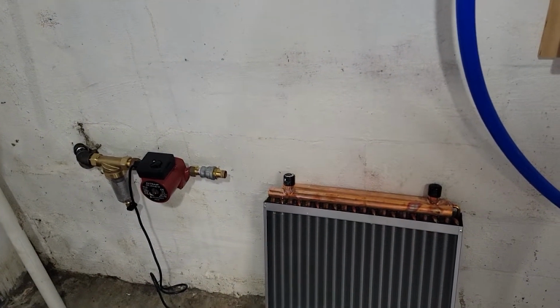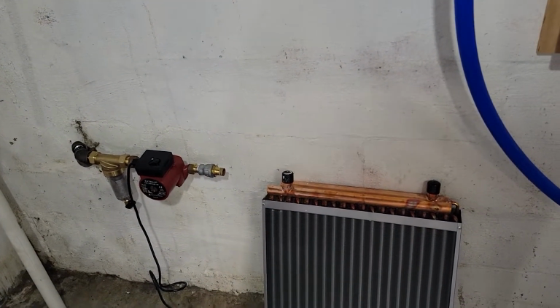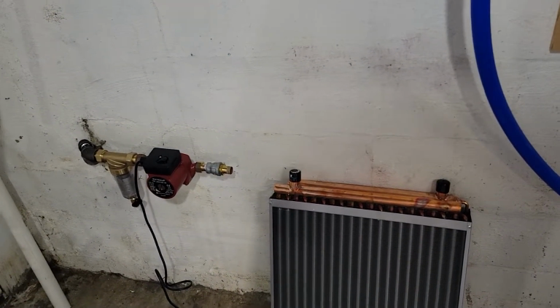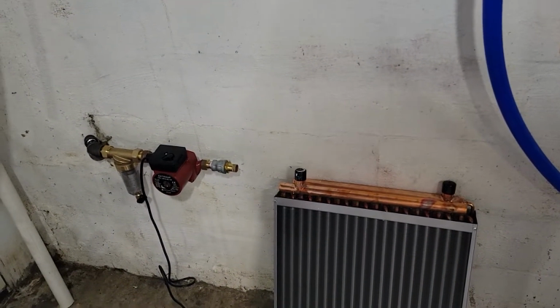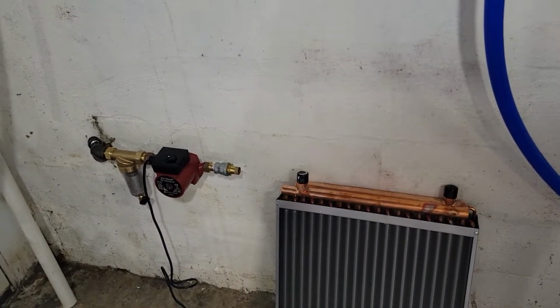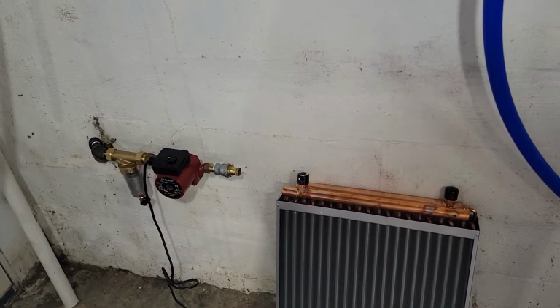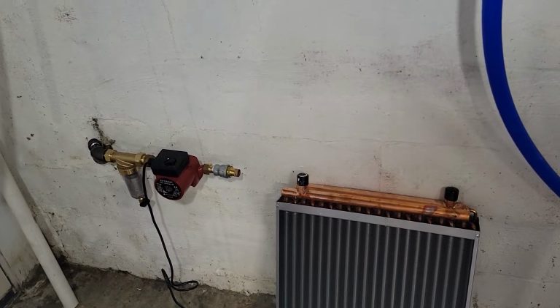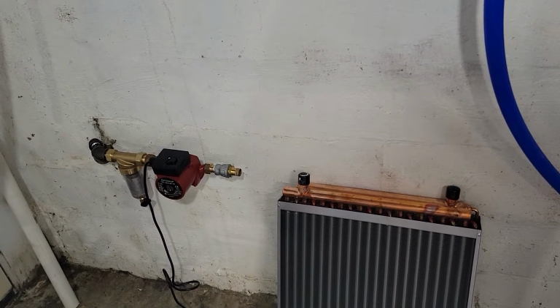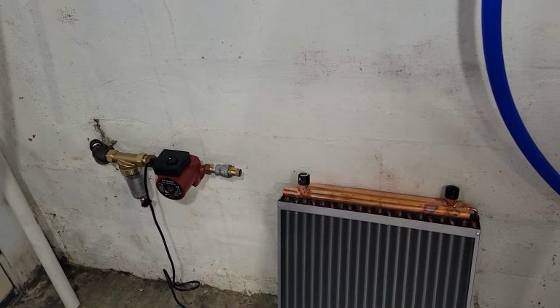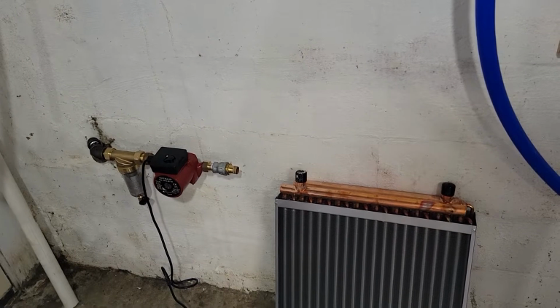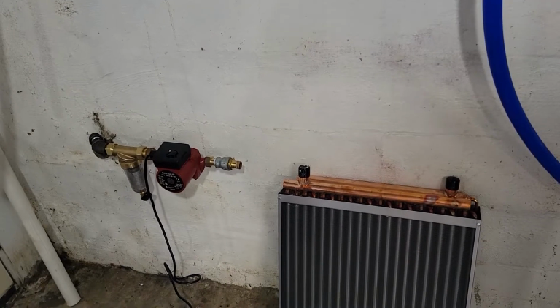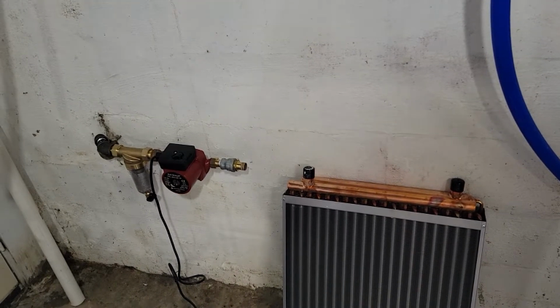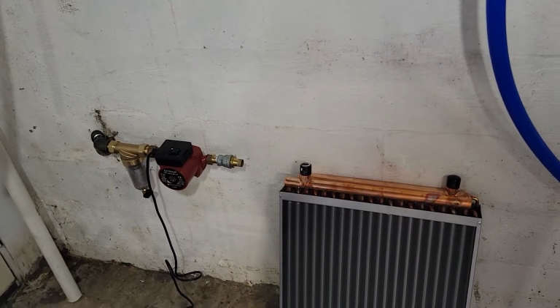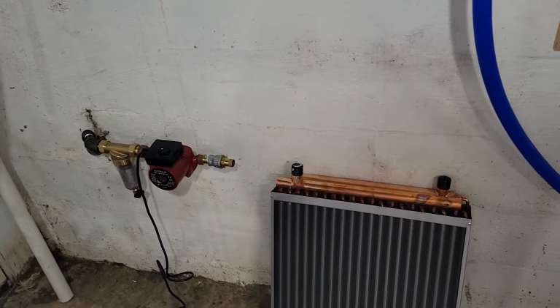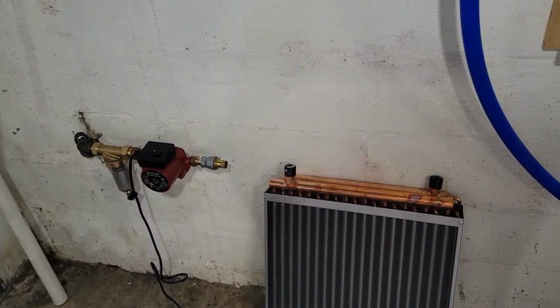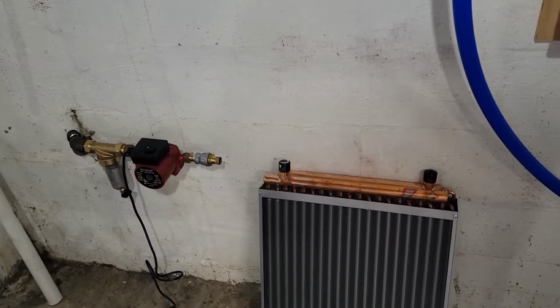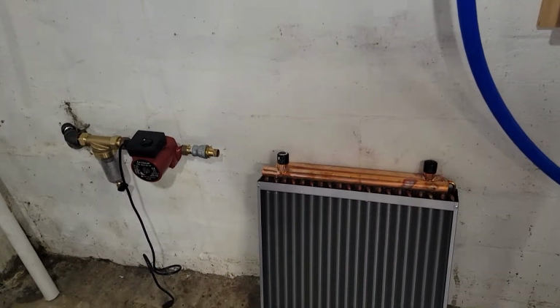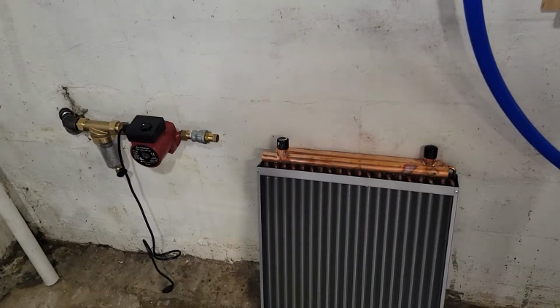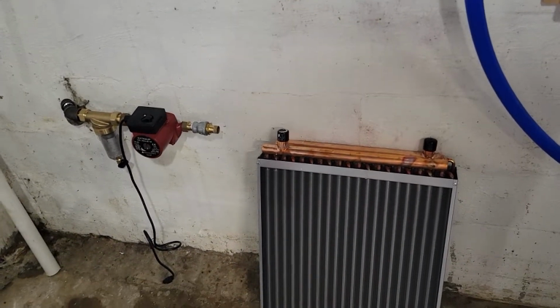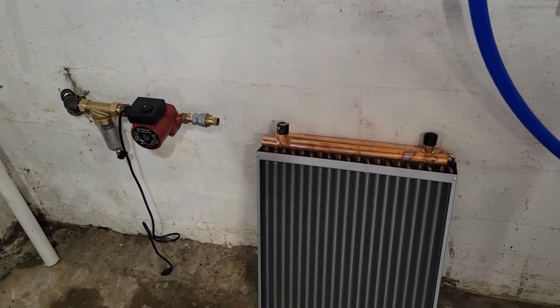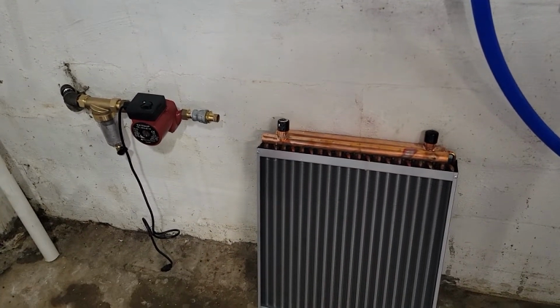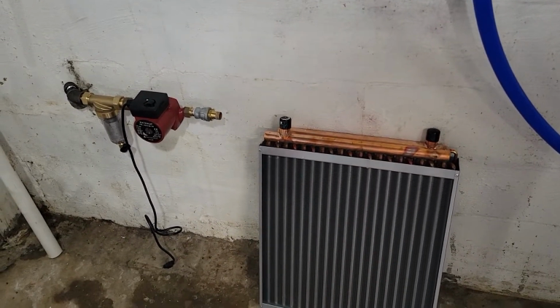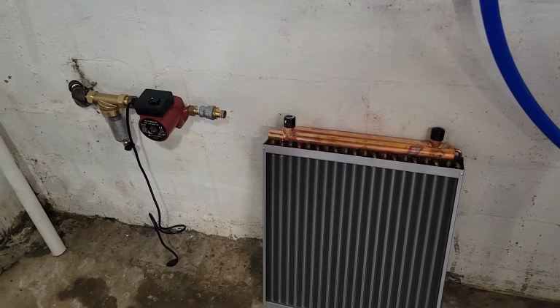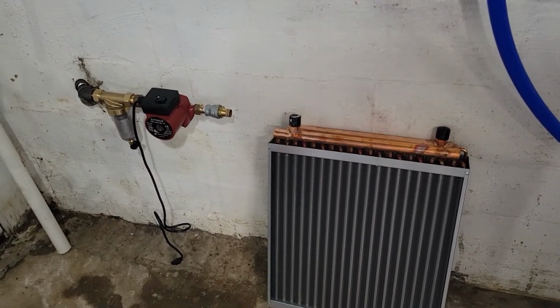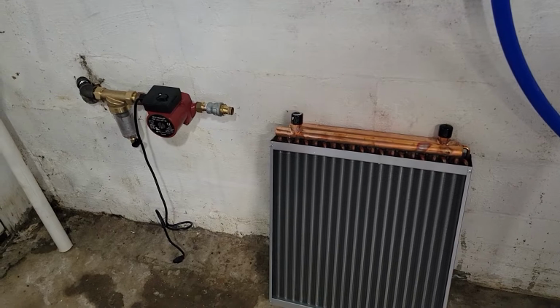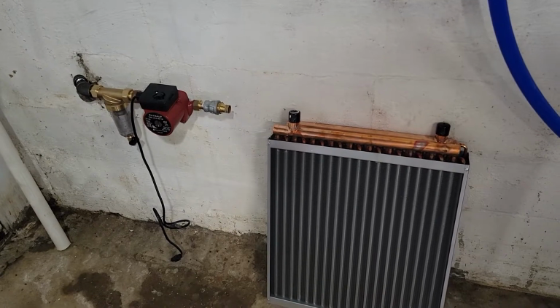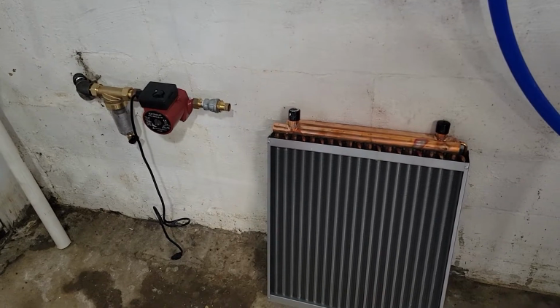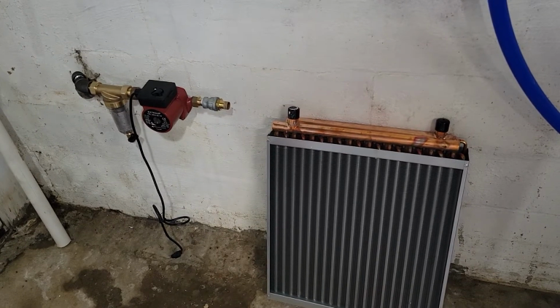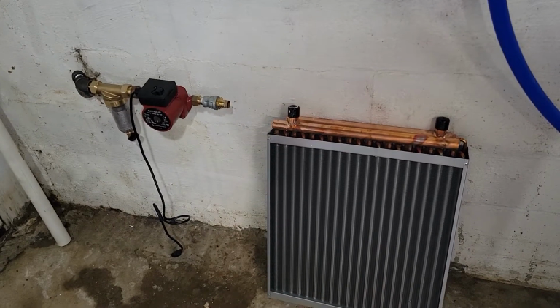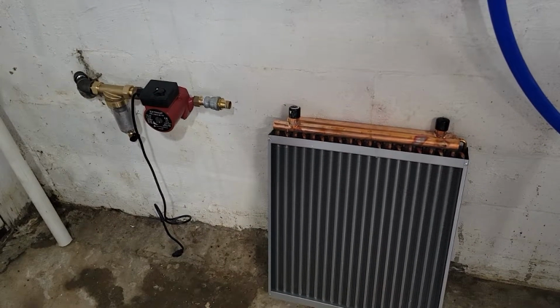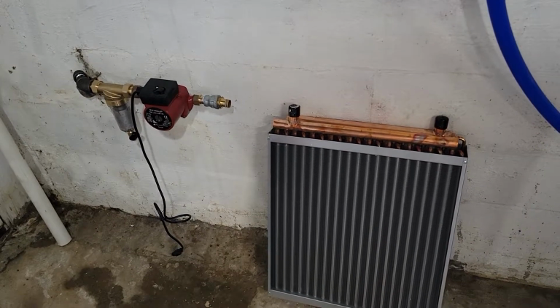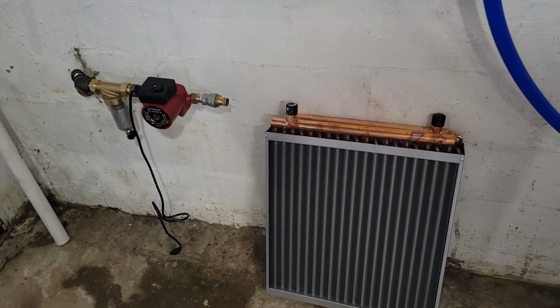Since I have this cistern buried in the ground and the ground temperature is around 50 to 60 degrees here year round, I thought maybe I'll try to use it to cool my rigs.